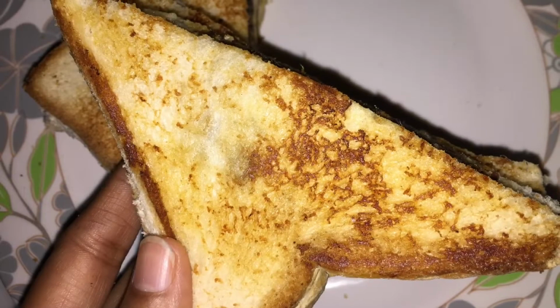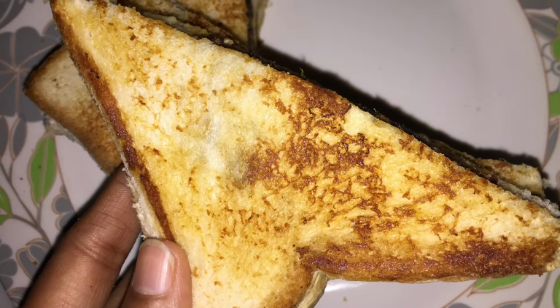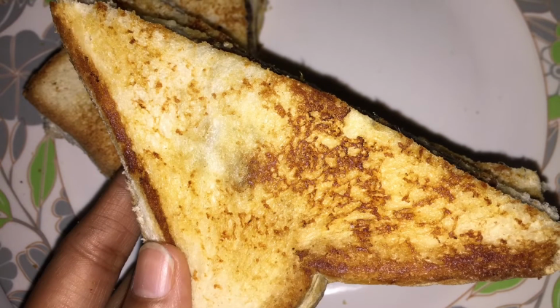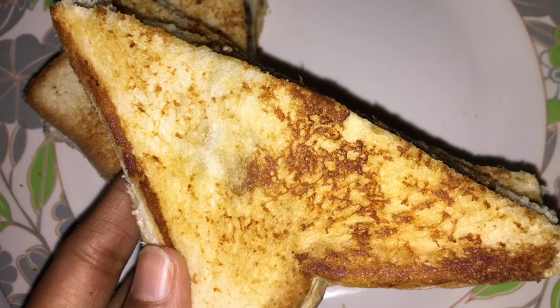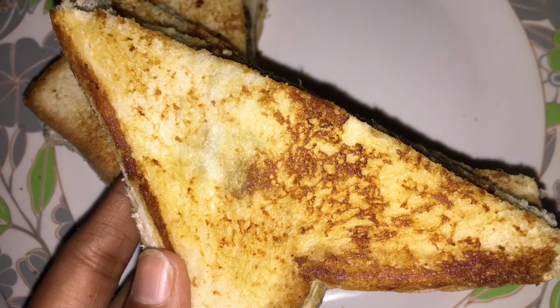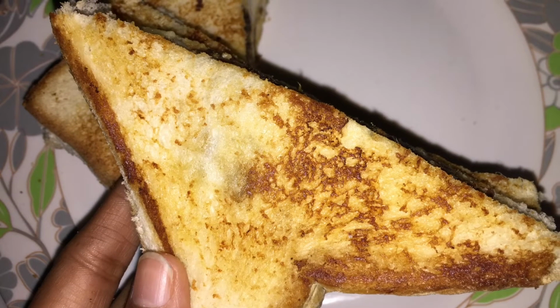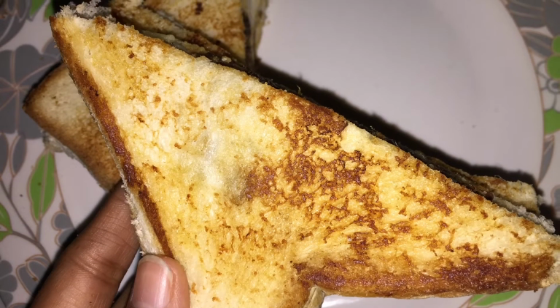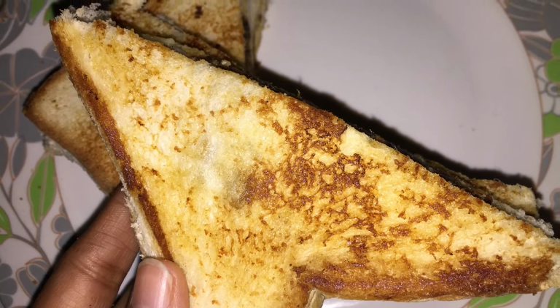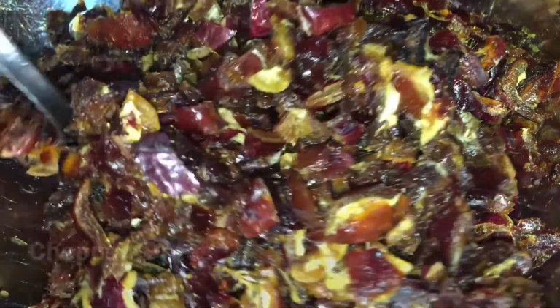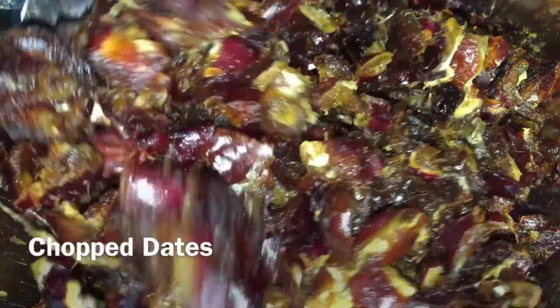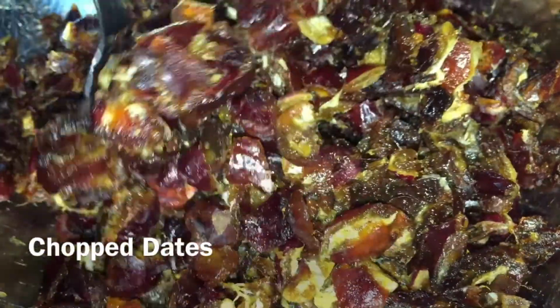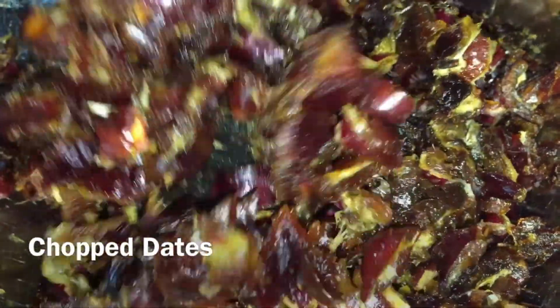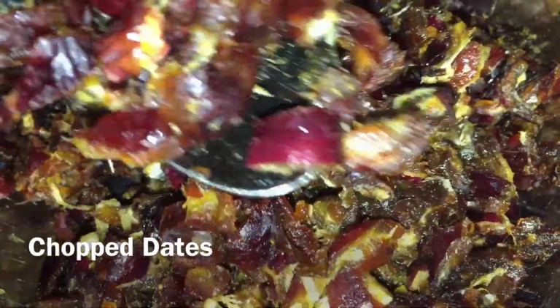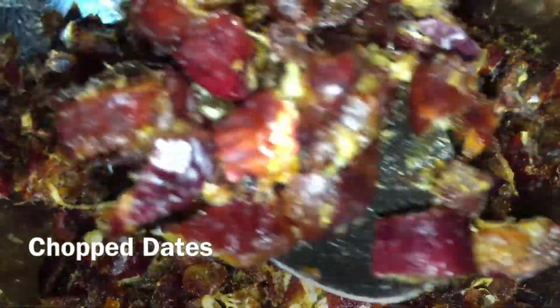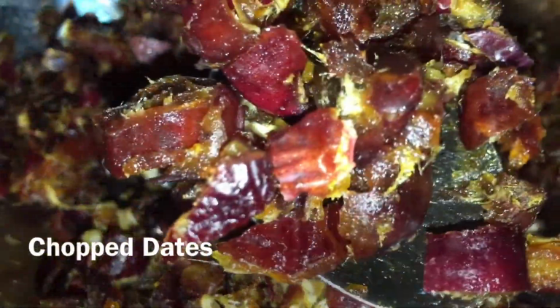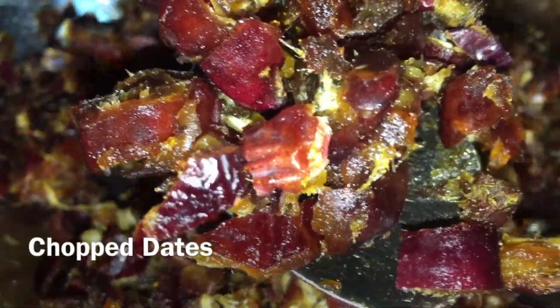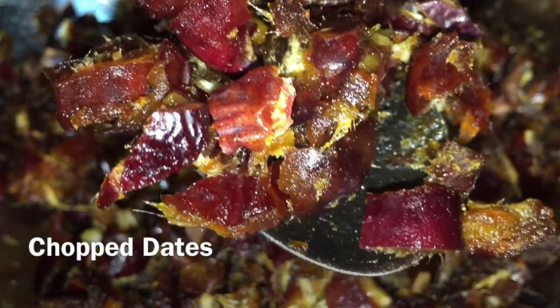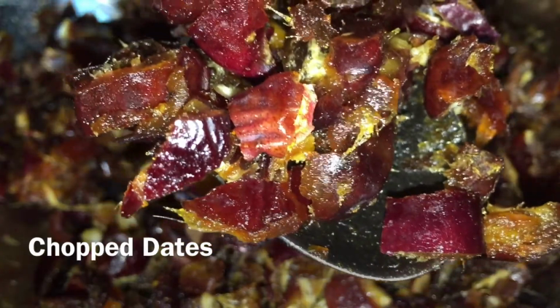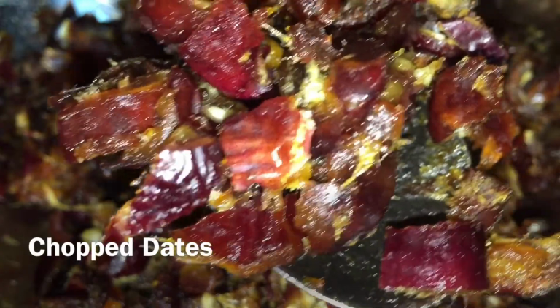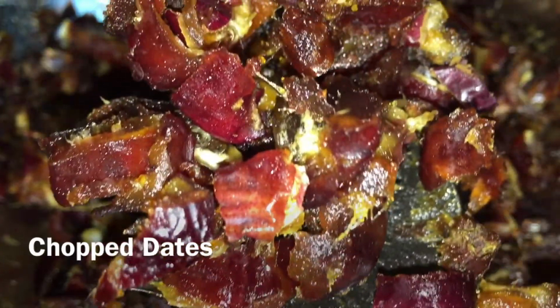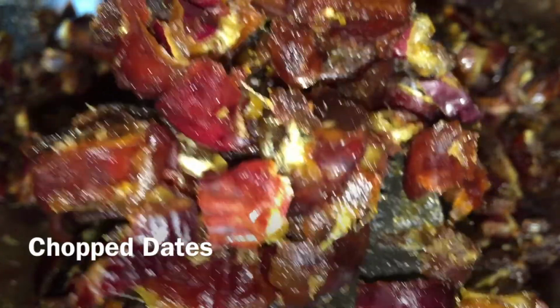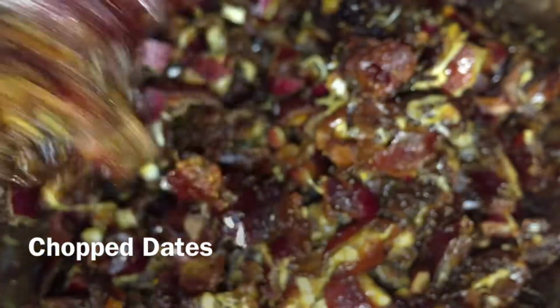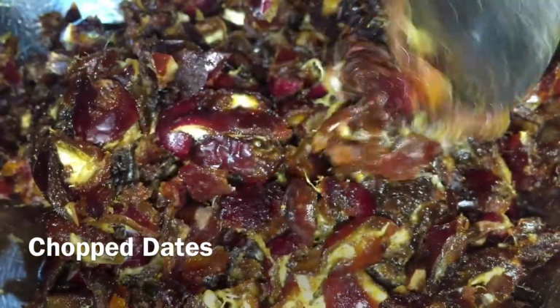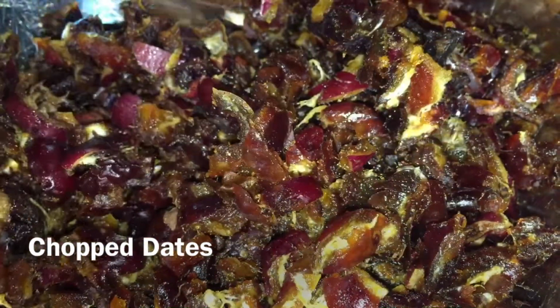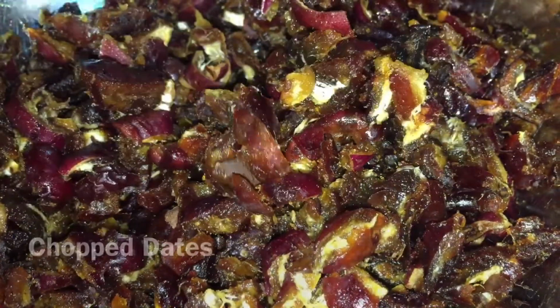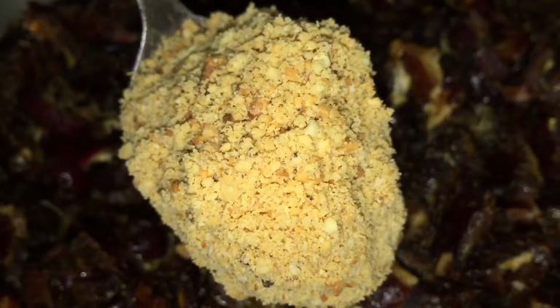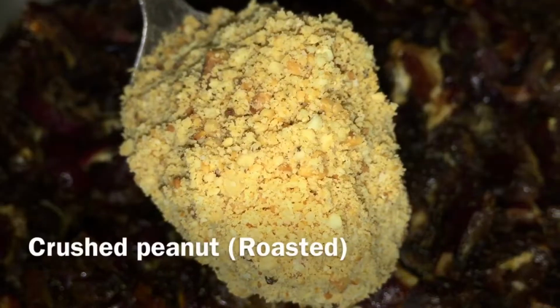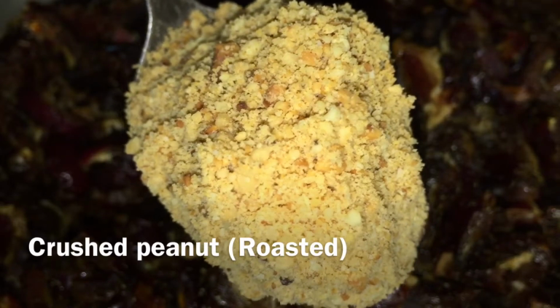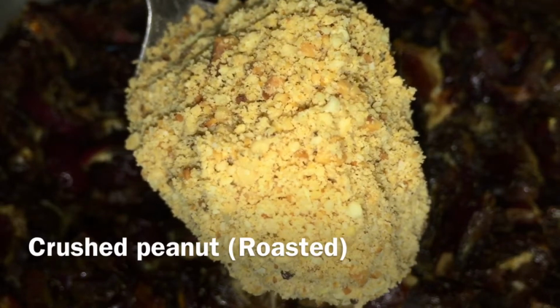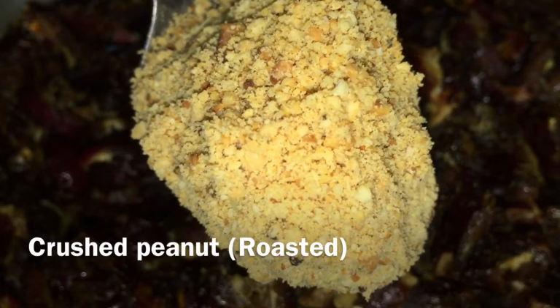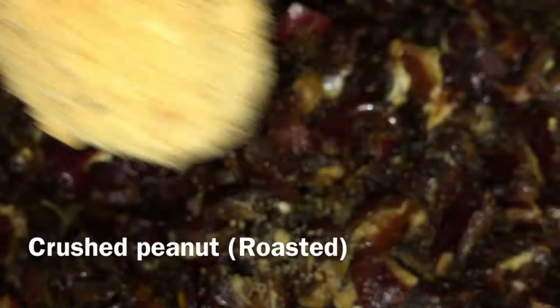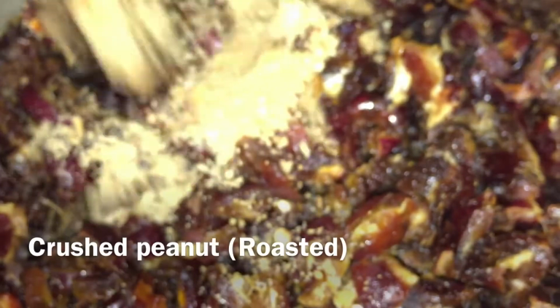This is a sweet sandwich. The main ingredient is dates. Dates is a good one. Add crushed peanuts. Now mix both of these ingredients.